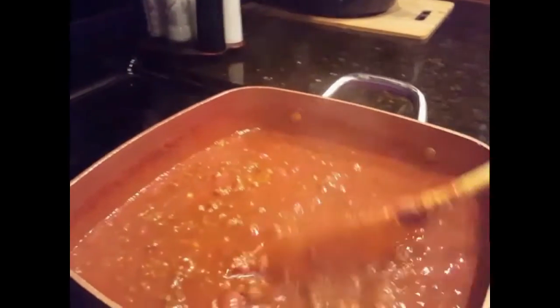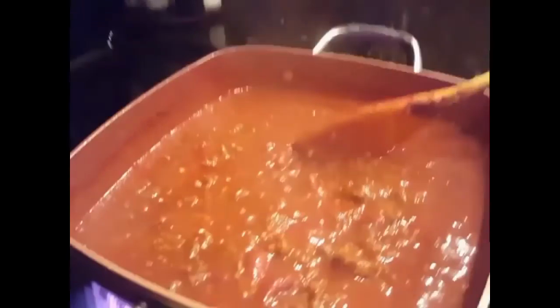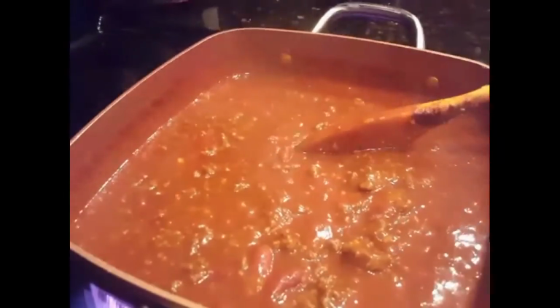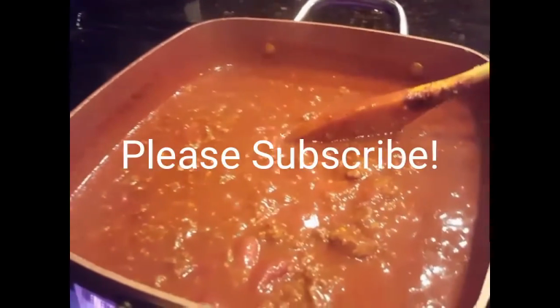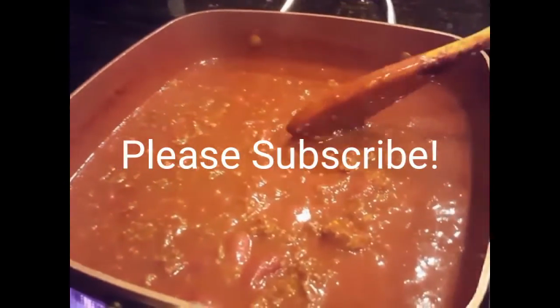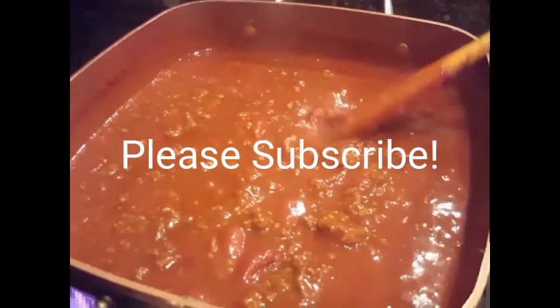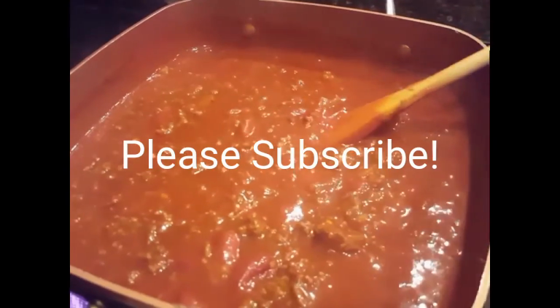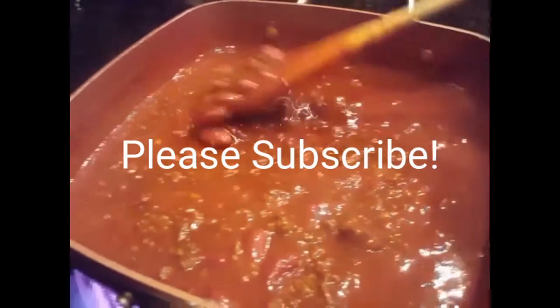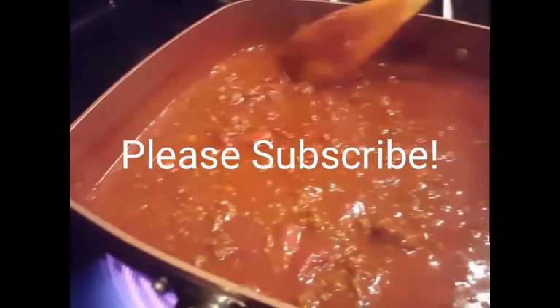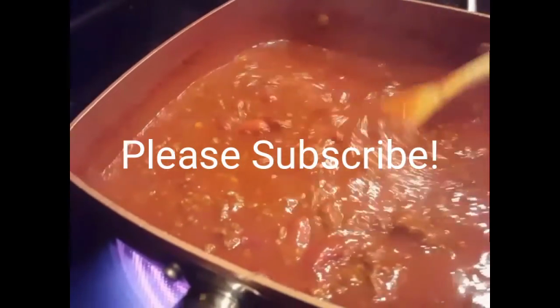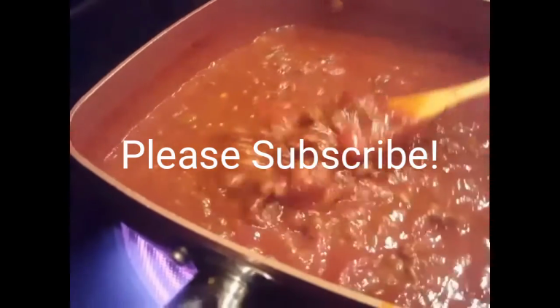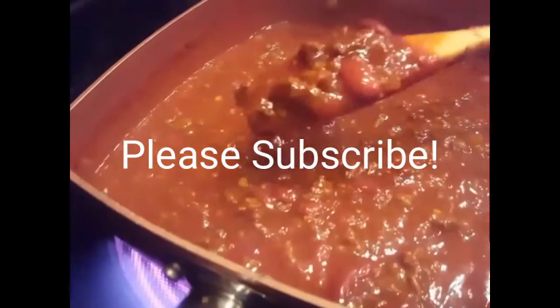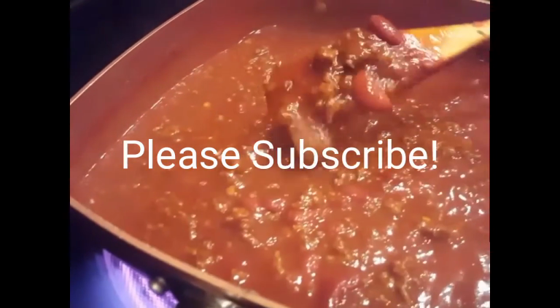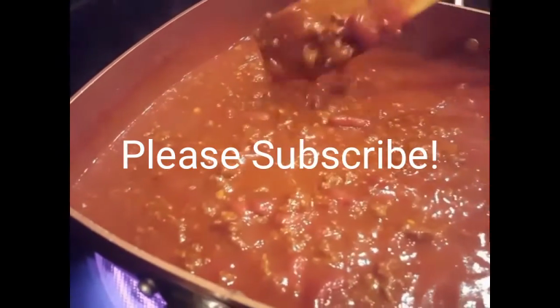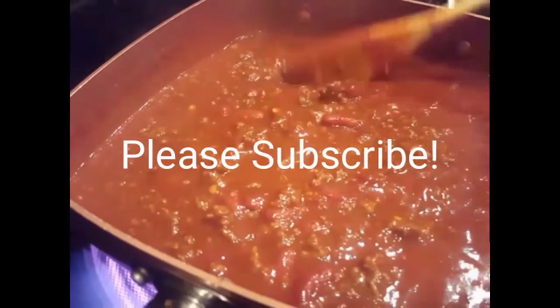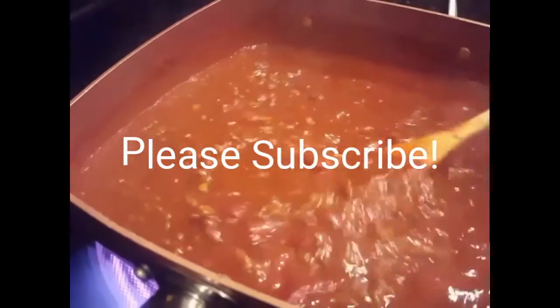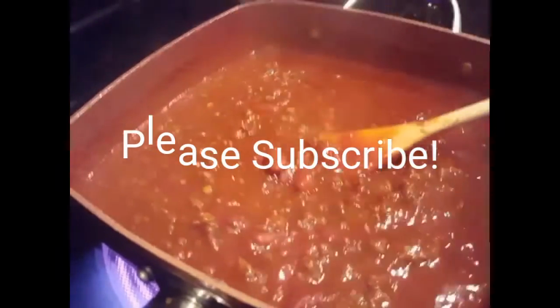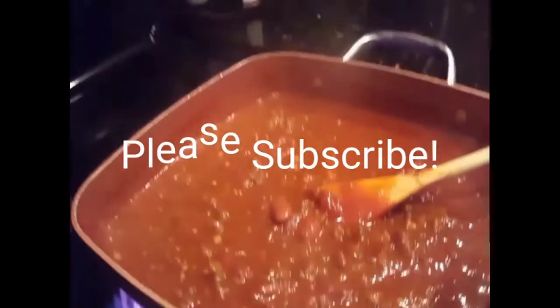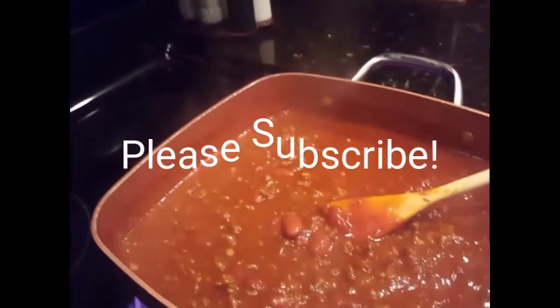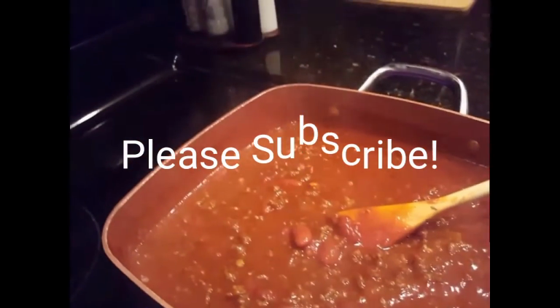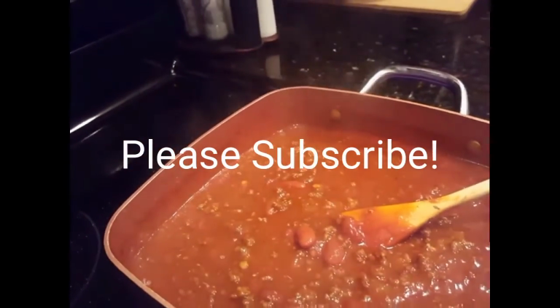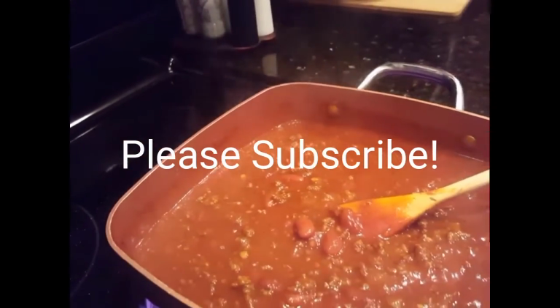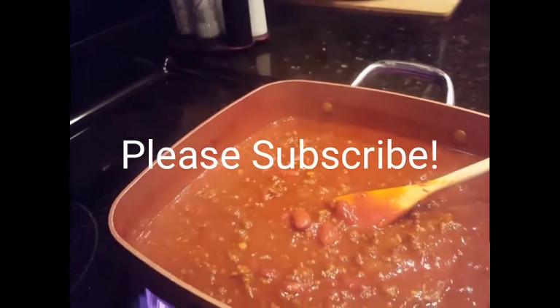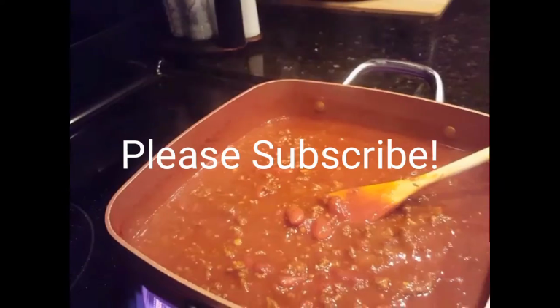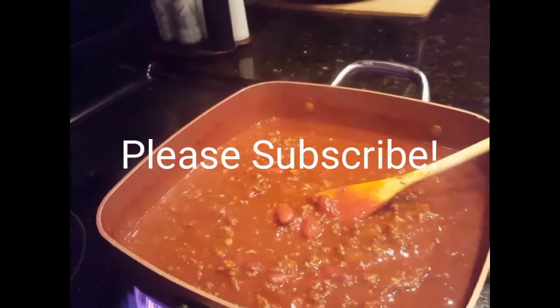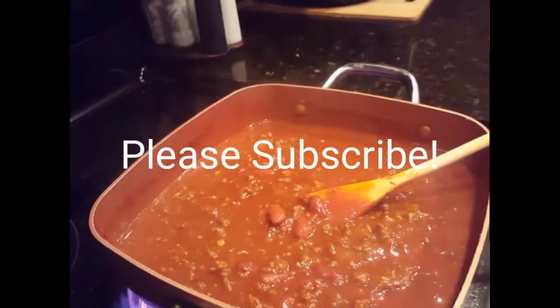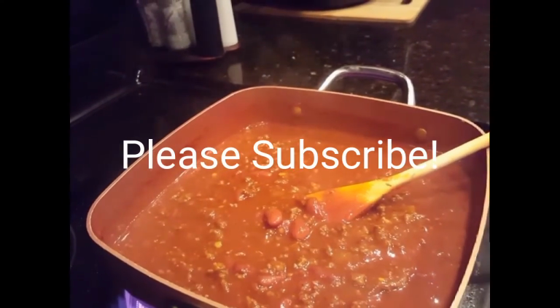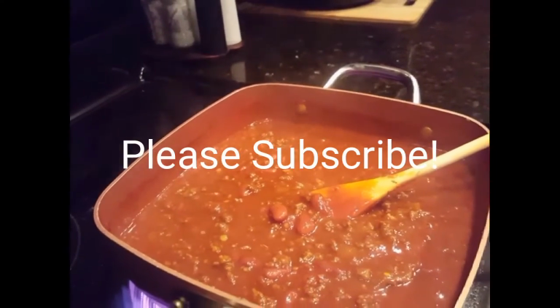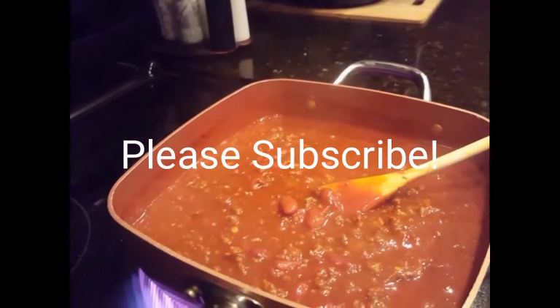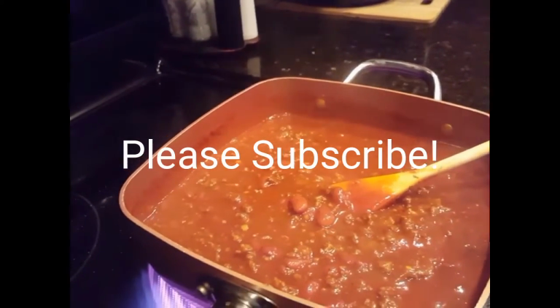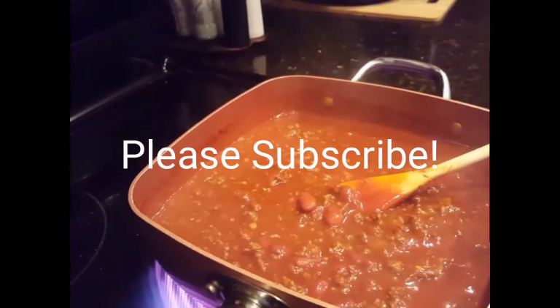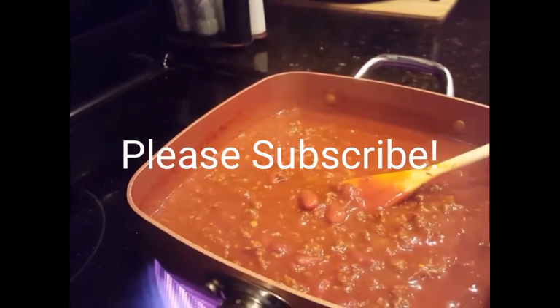That's the finished product and I'll be taking it over to my friend shortly. Thanks for watching — please like, subscribe, and share.